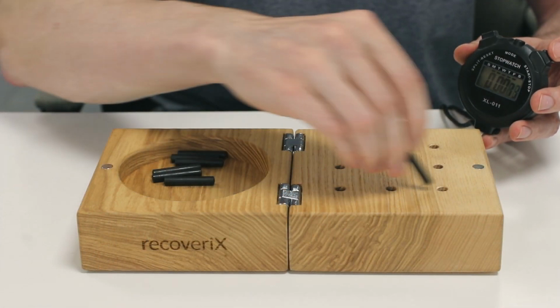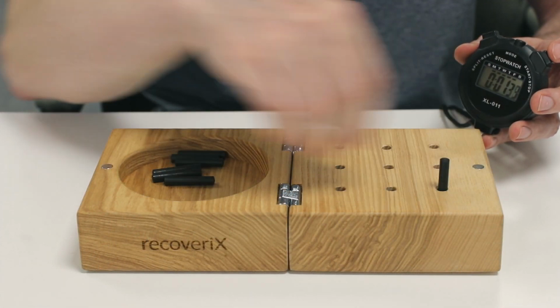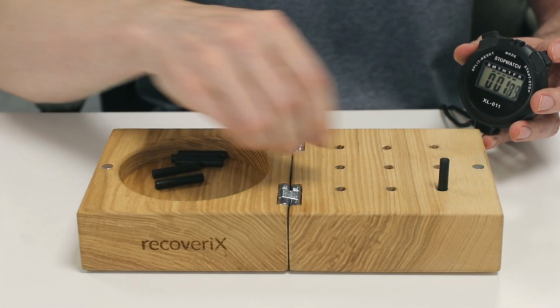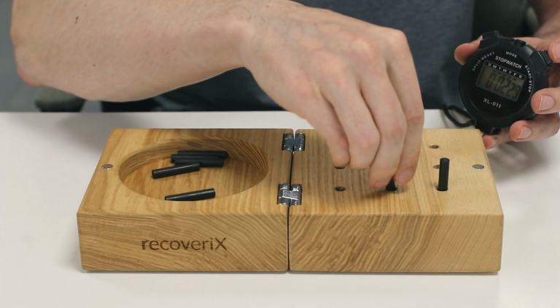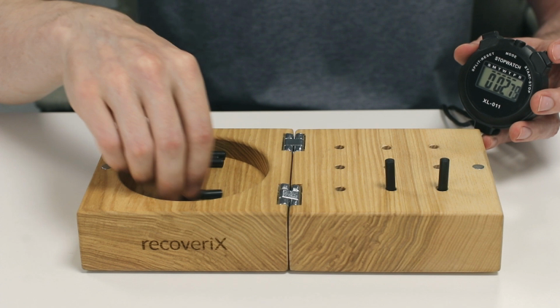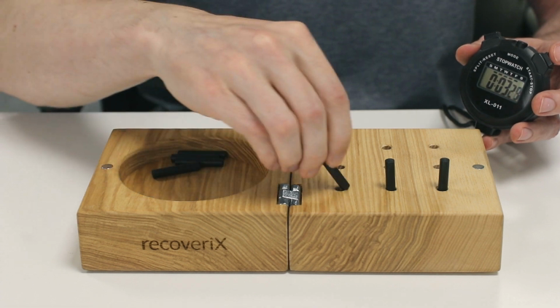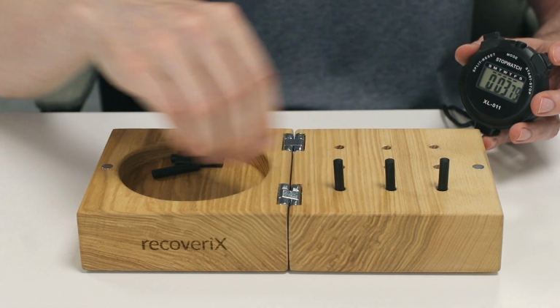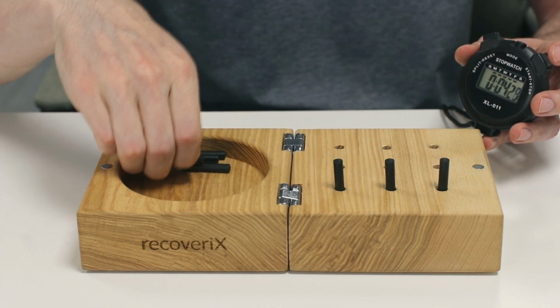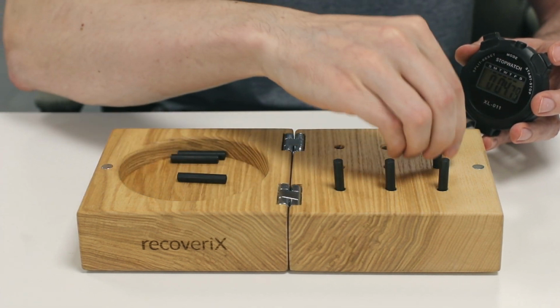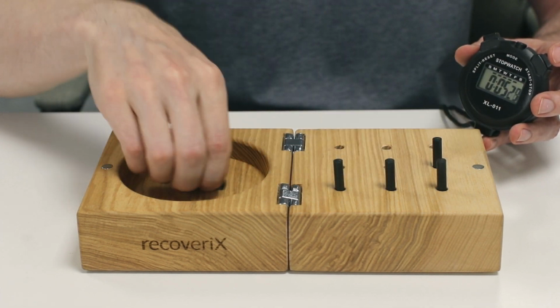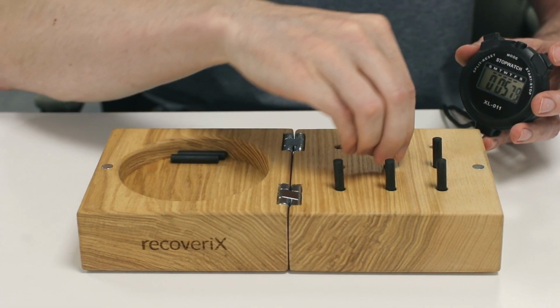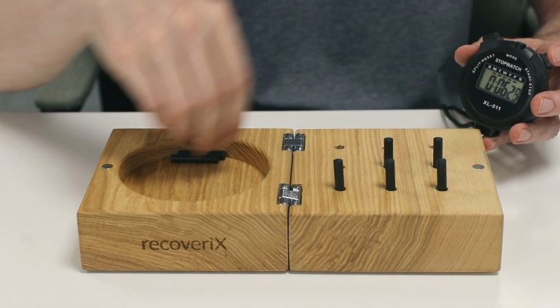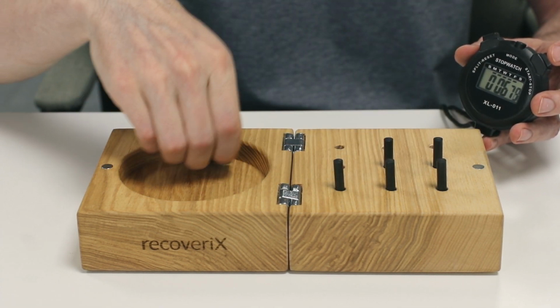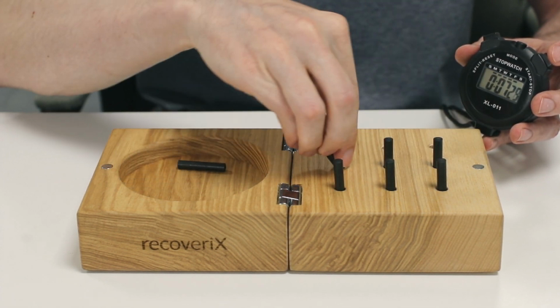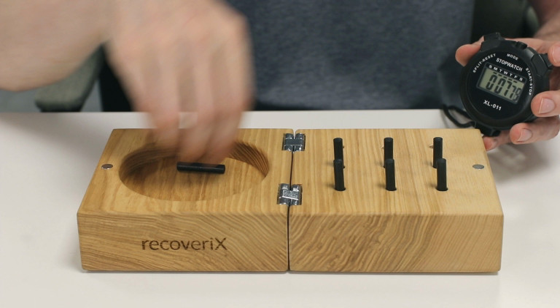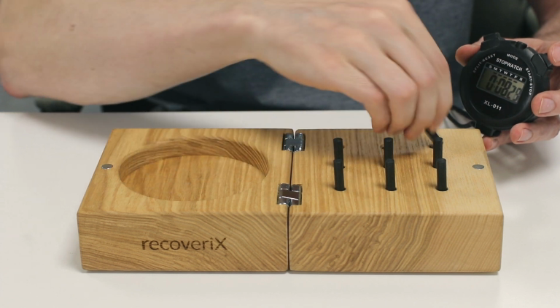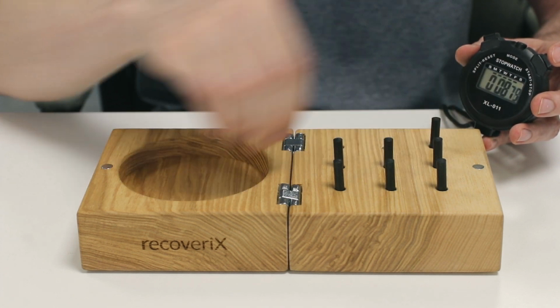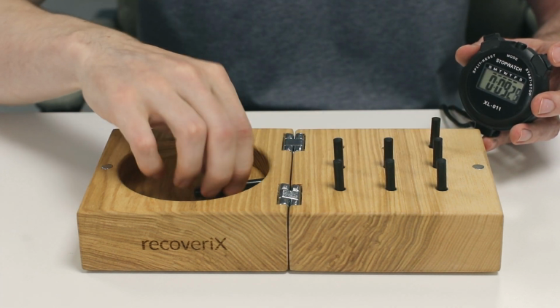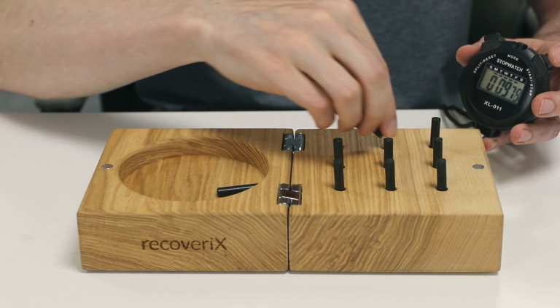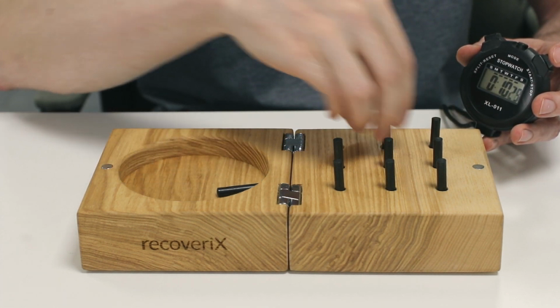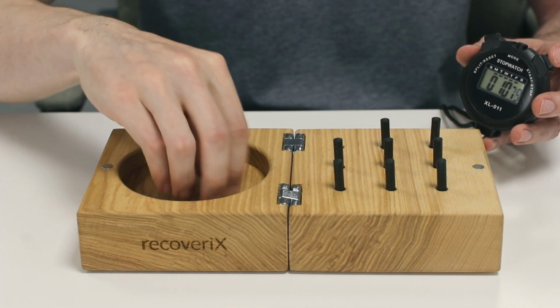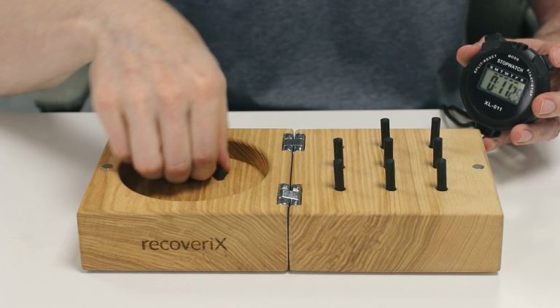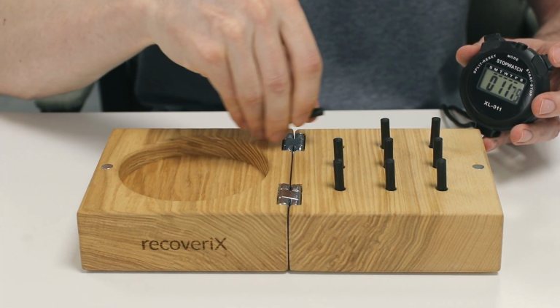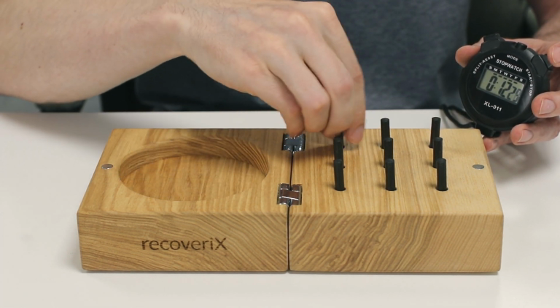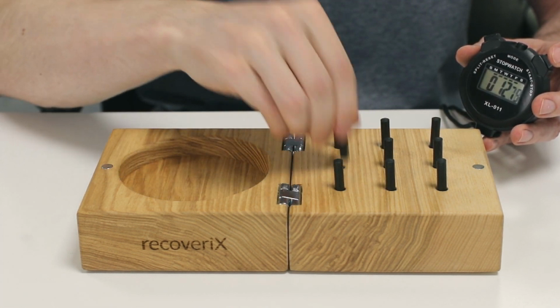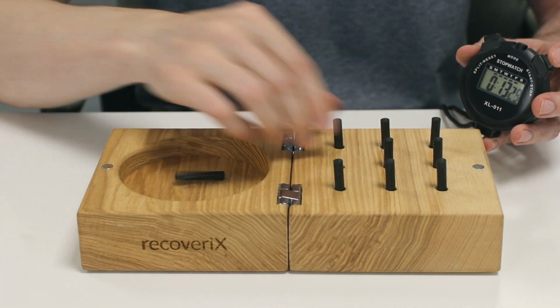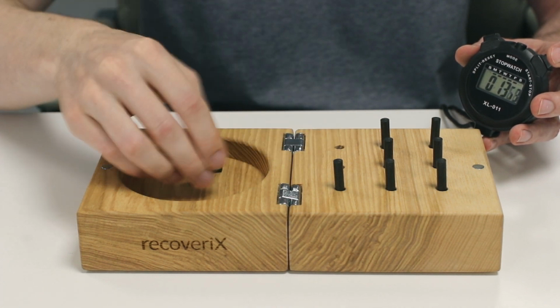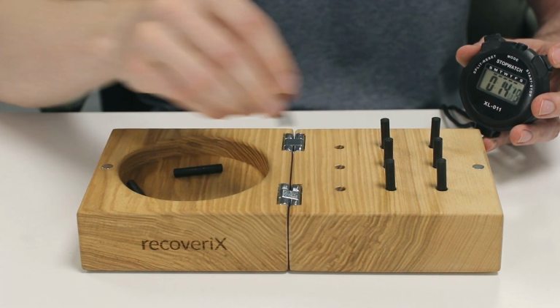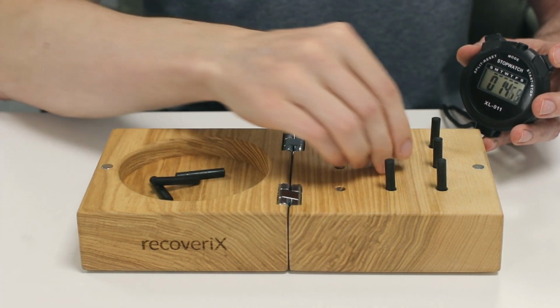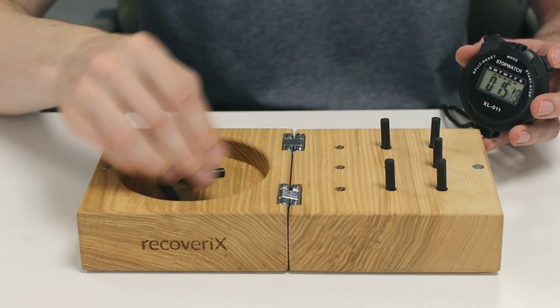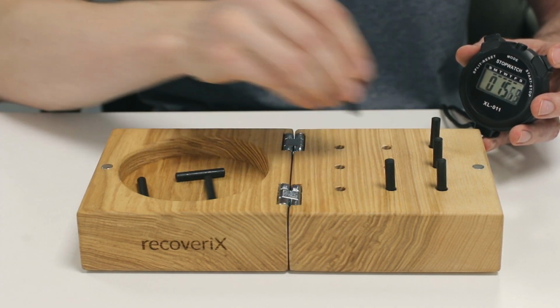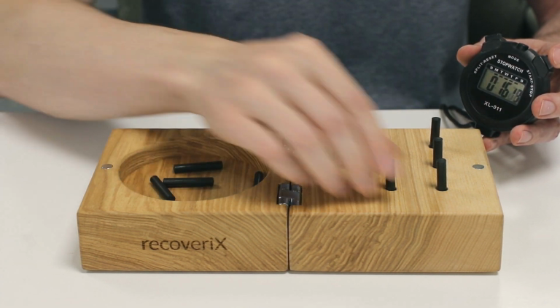Scores are based on the time taken to complete the activity, recorded in seconds. As an alternative scoring method, the number of pegs placed in 50 or 100 seconds can be recorded. In this case, results are expressed as the number of pegs placed per second.